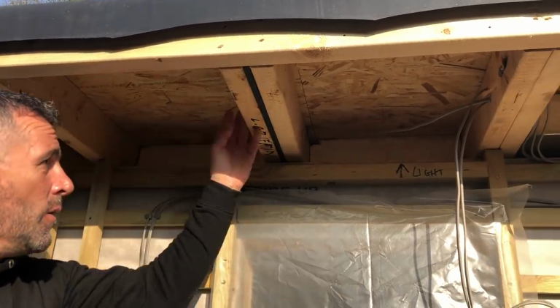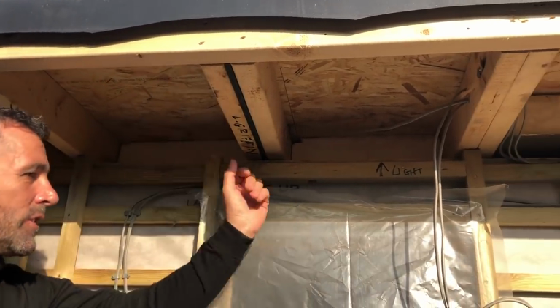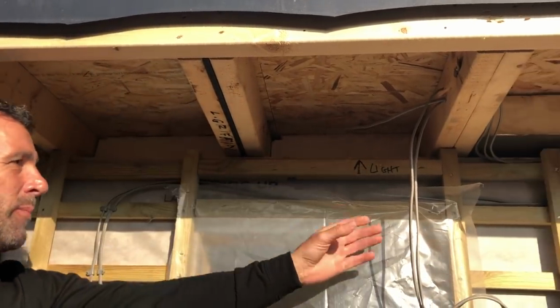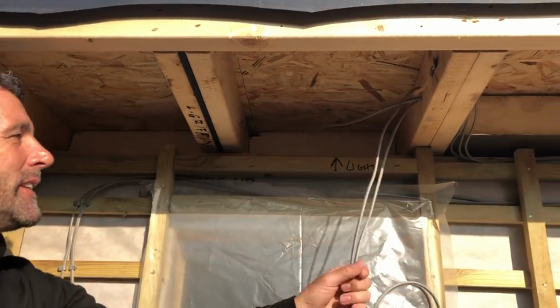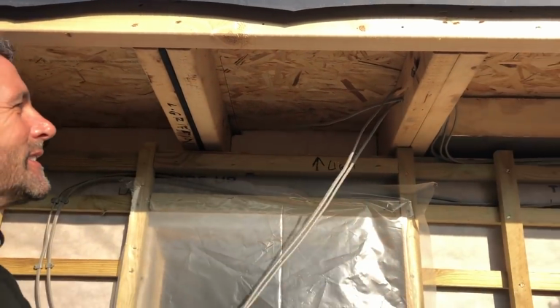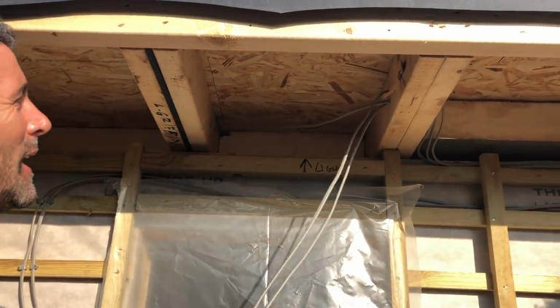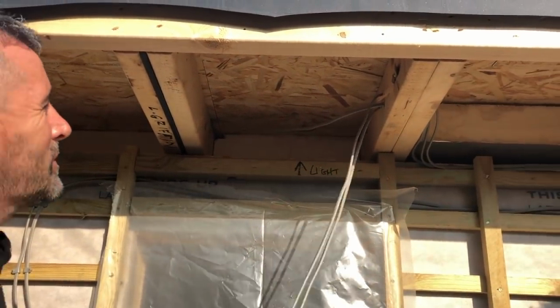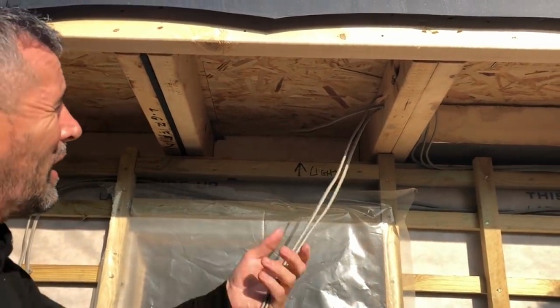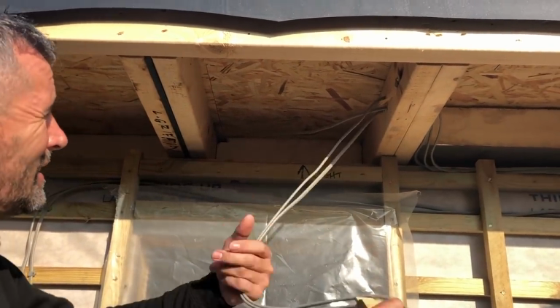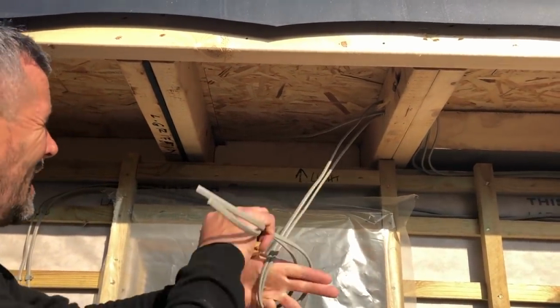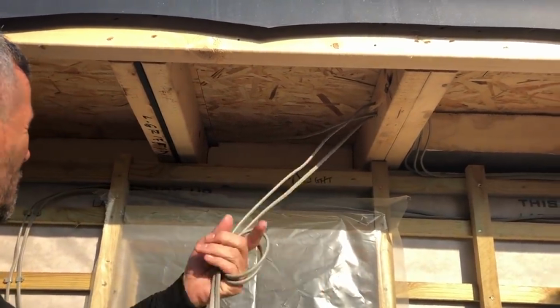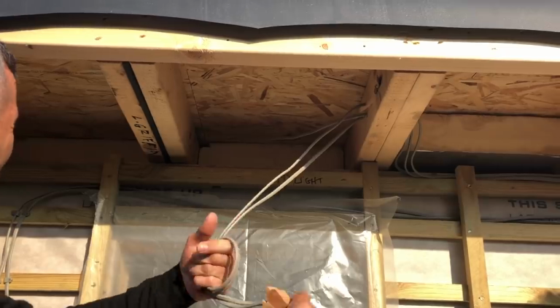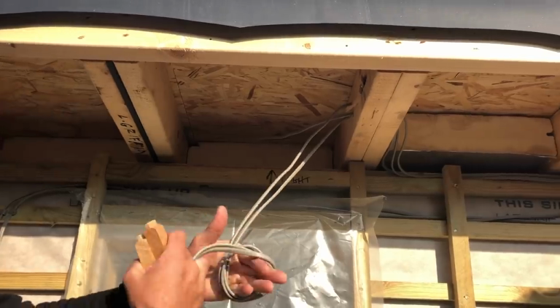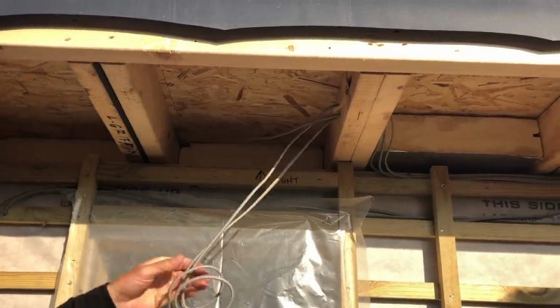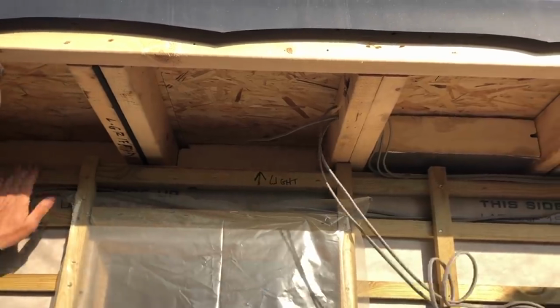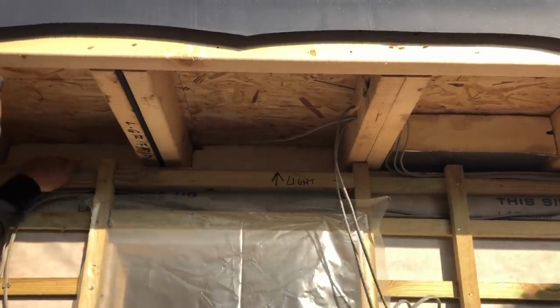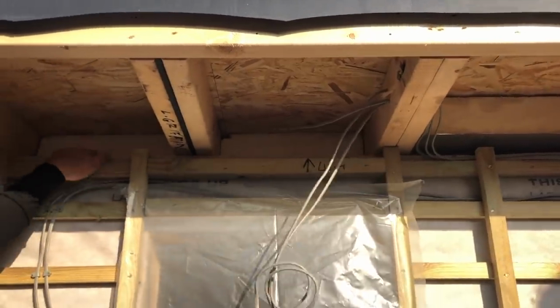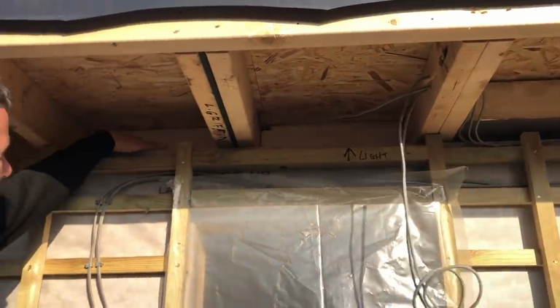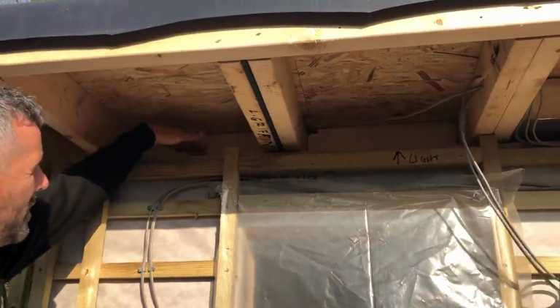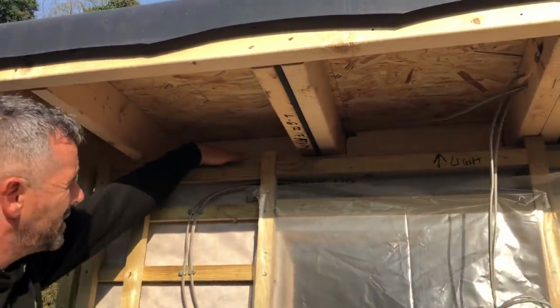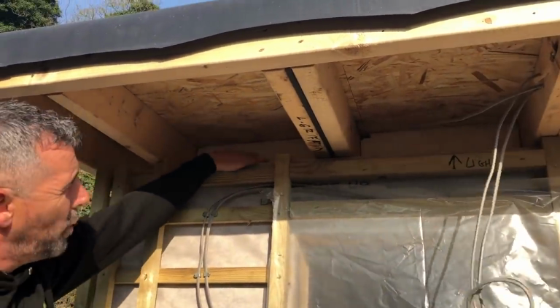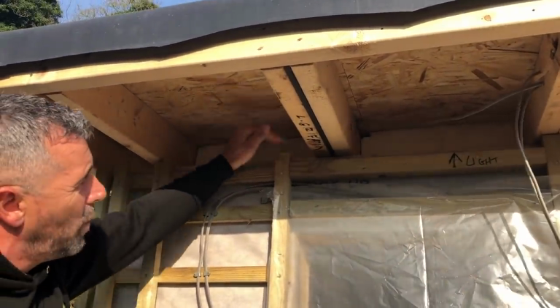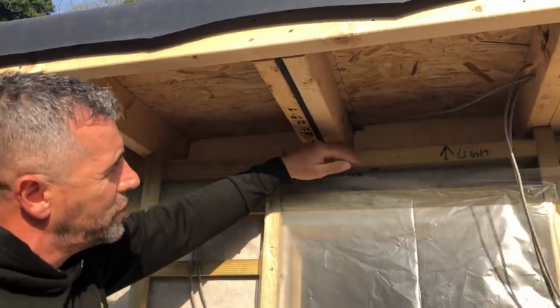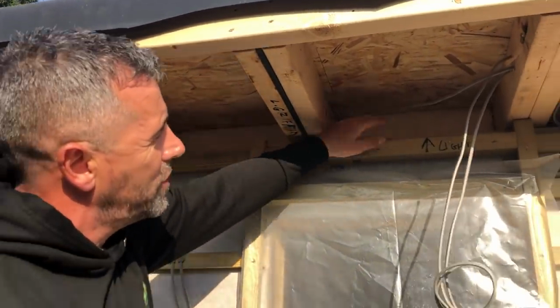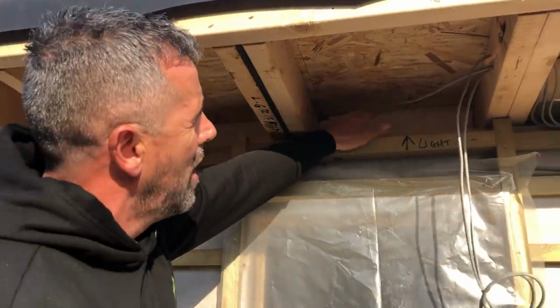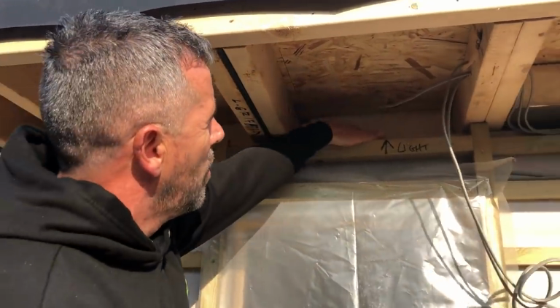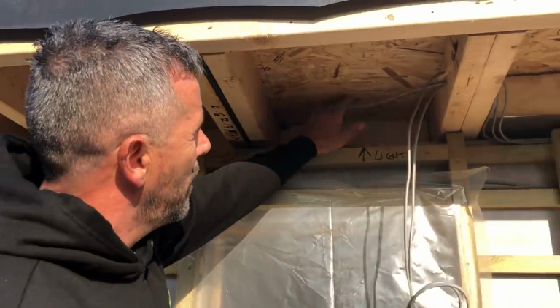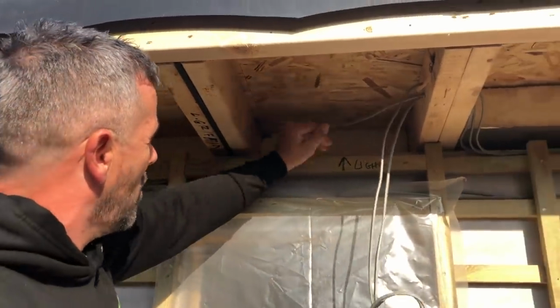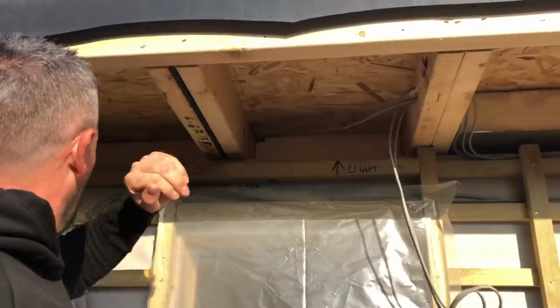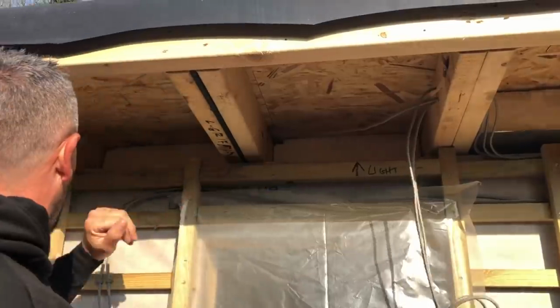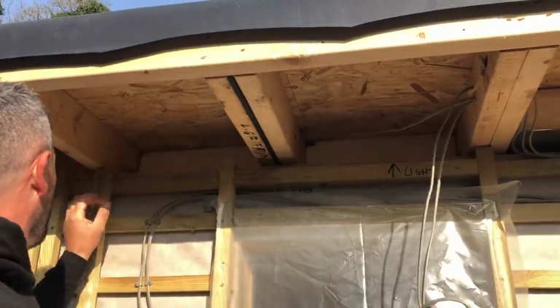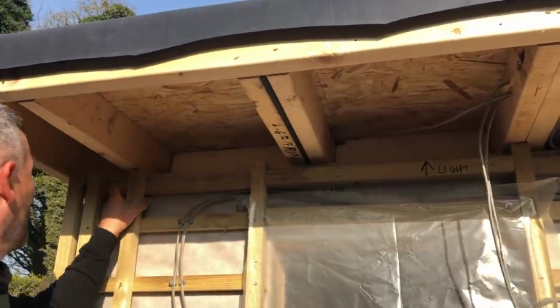We're going to drop in these down lighters as well, and we're also going to fill this cavity above the wall structure with rock wool when it arrives.